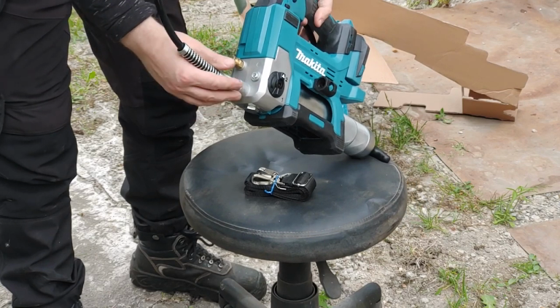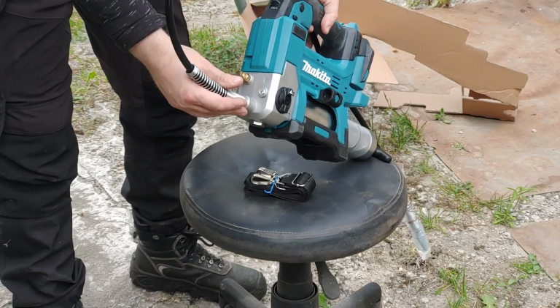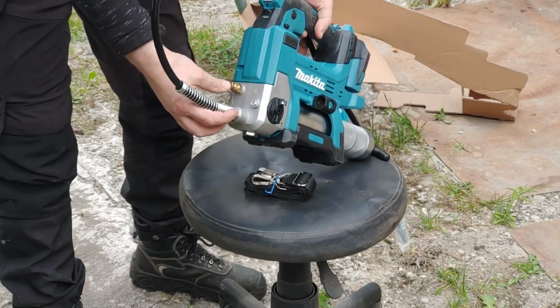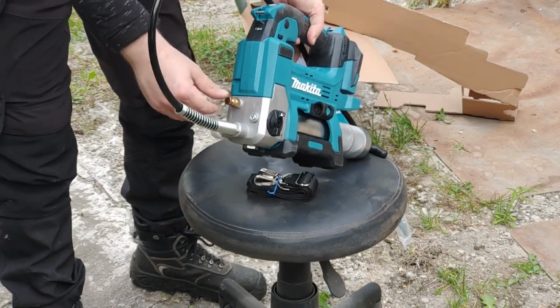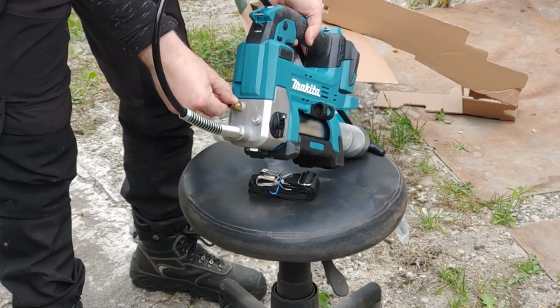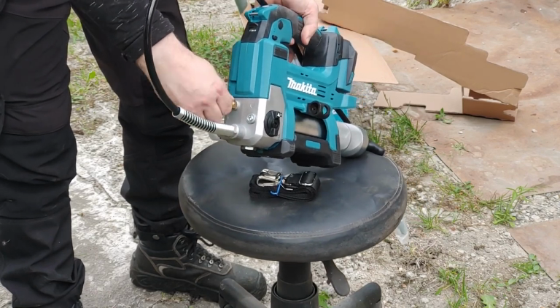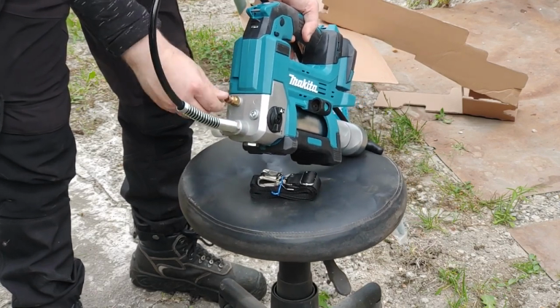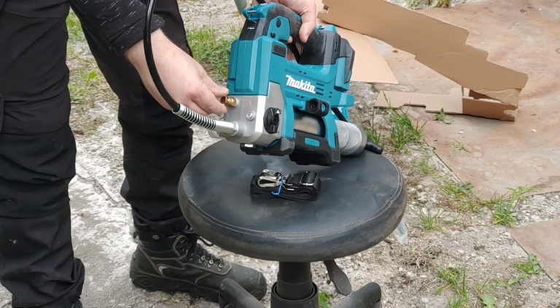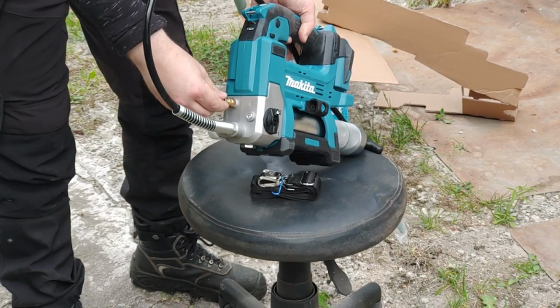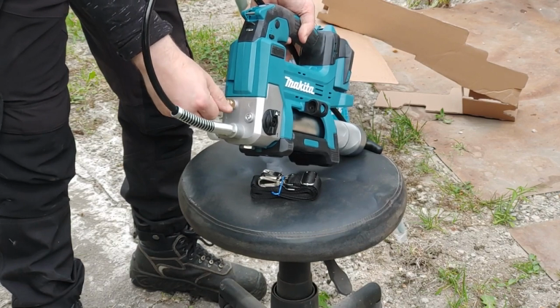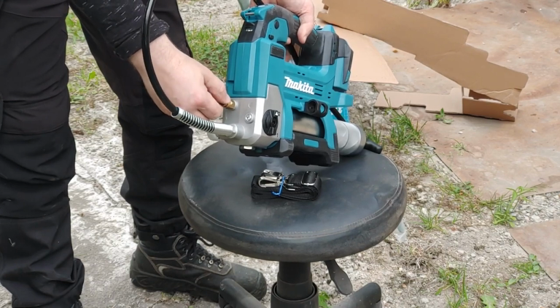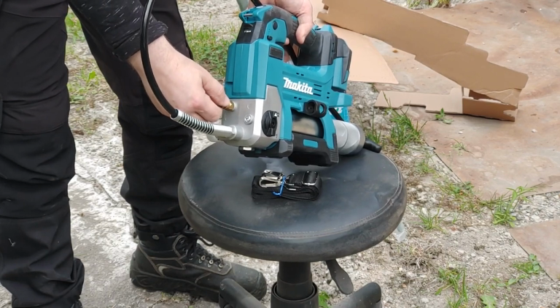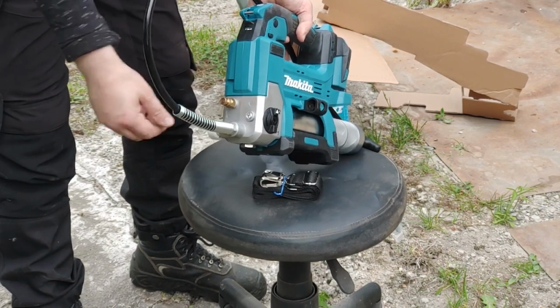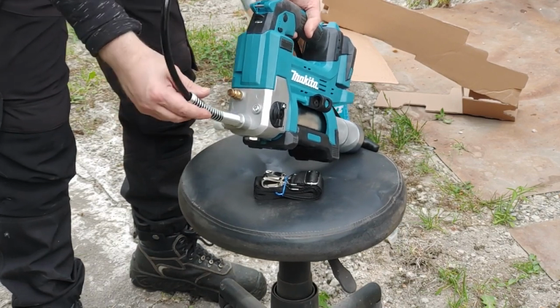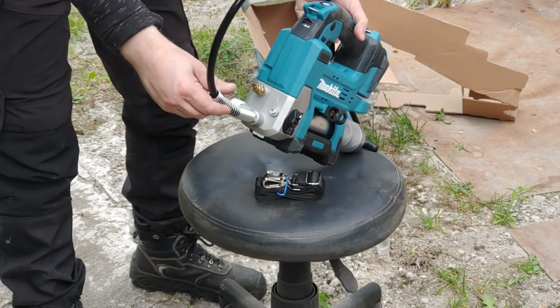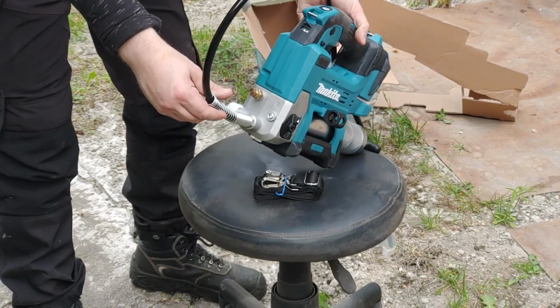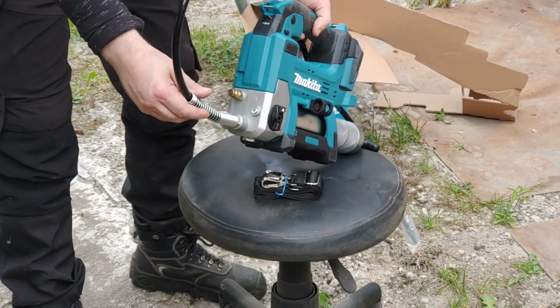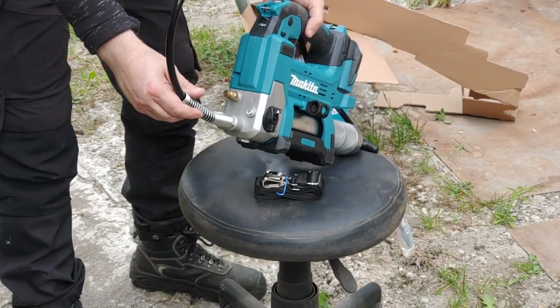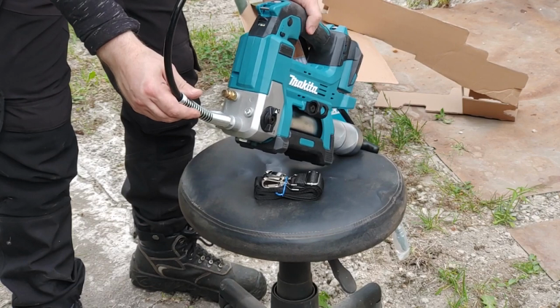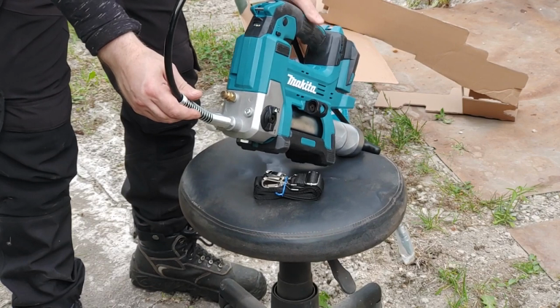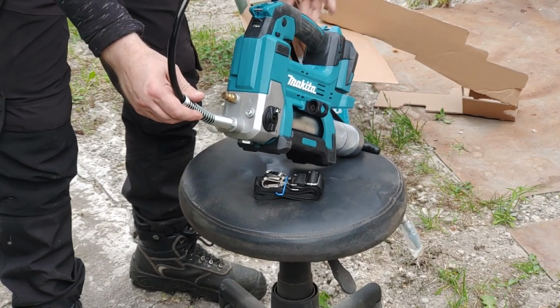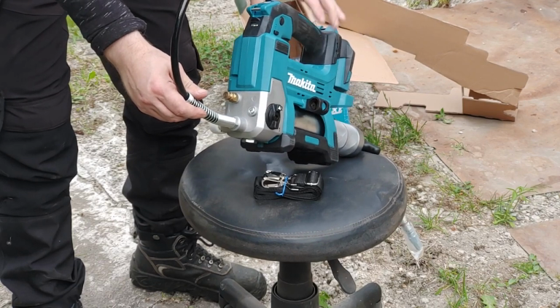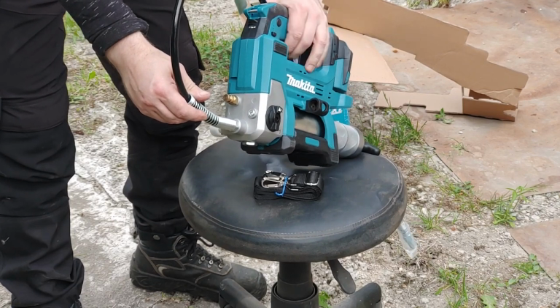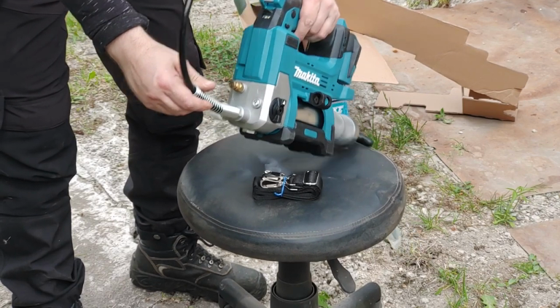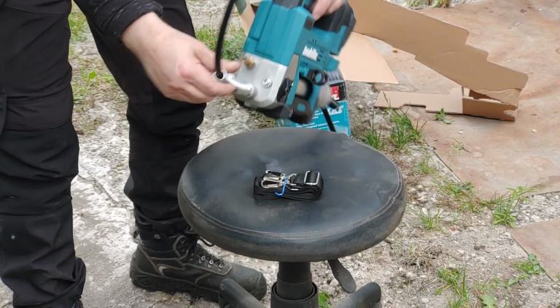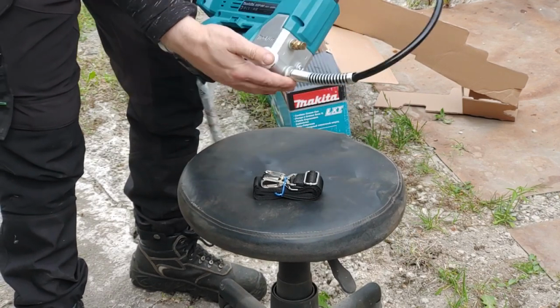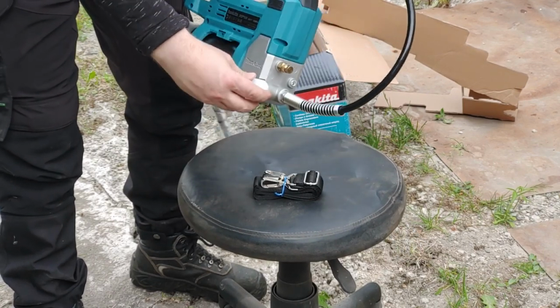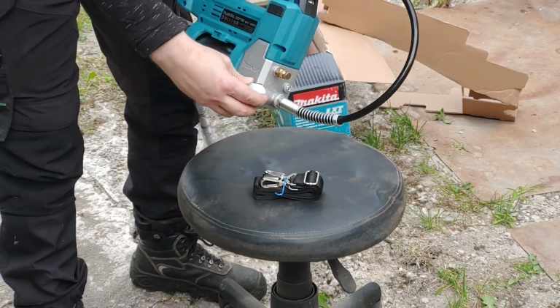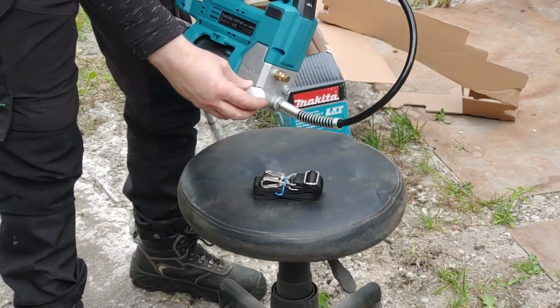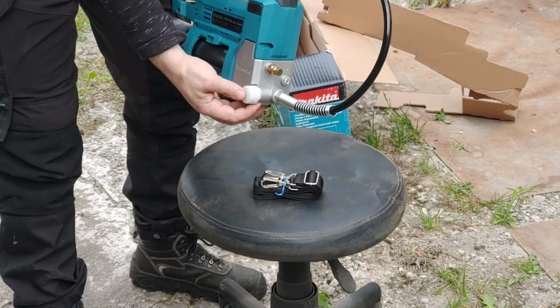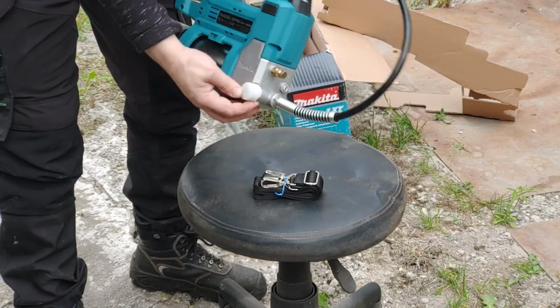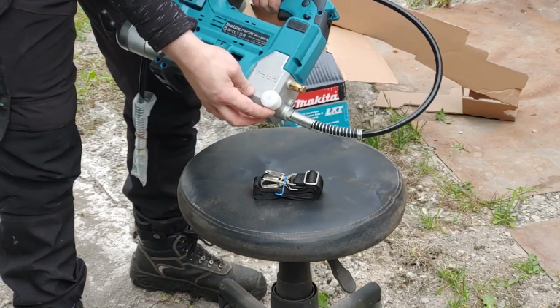It has an air drain valve to evacuate trapped air from the pump body, and next to it a filler port that you can tap into to fill the gun from a big barrel of grease, for example. Under the white plastic cap there is a pressure relief valve.